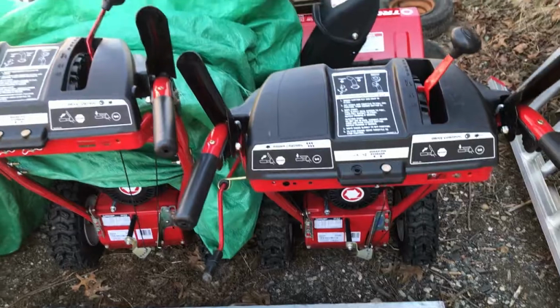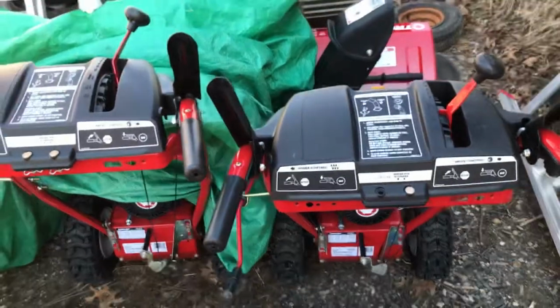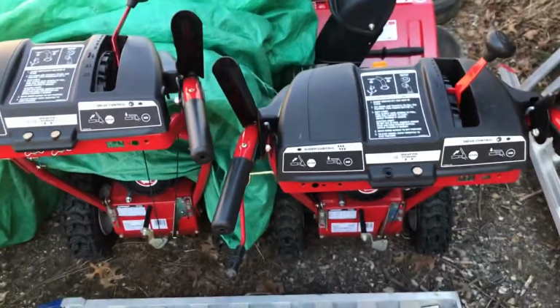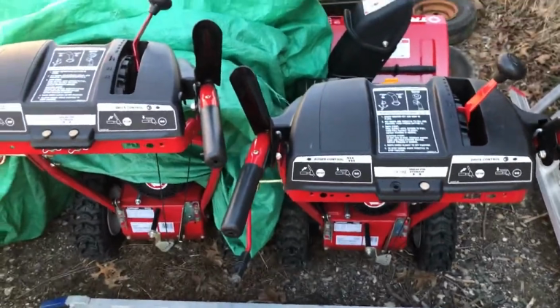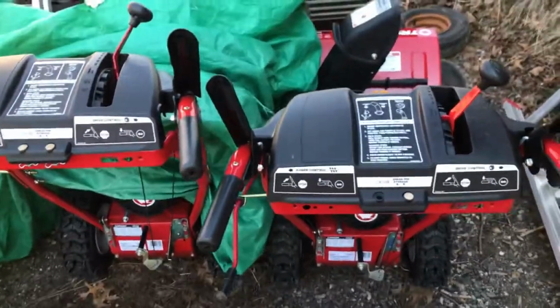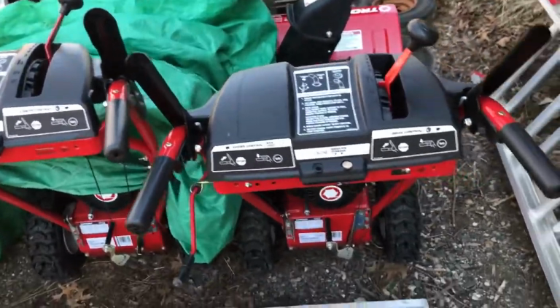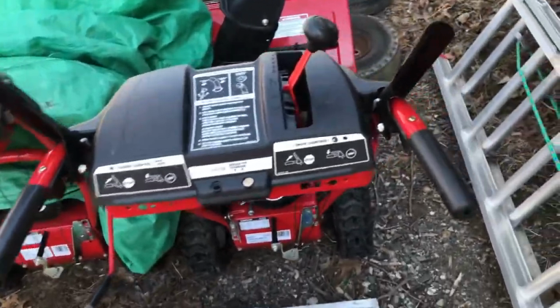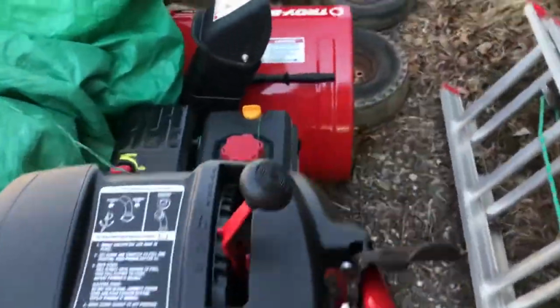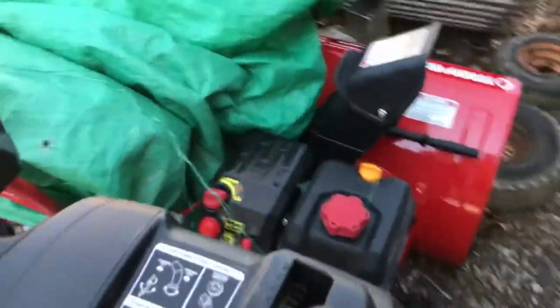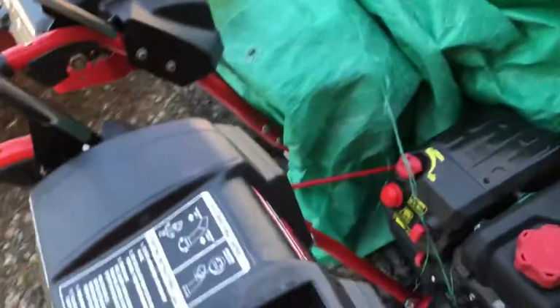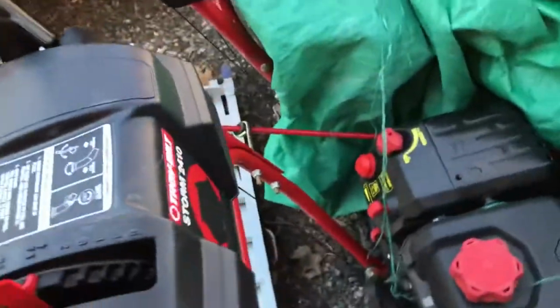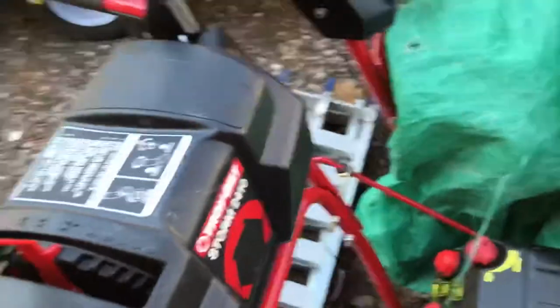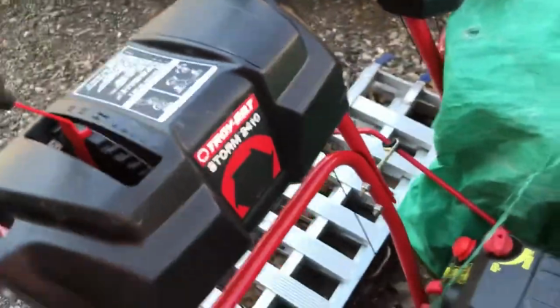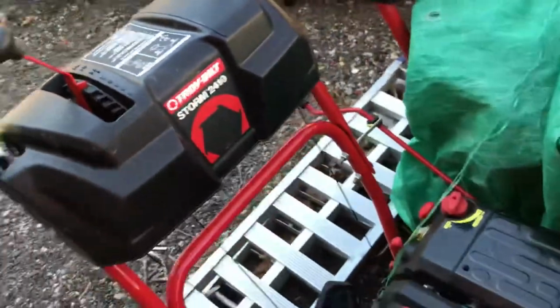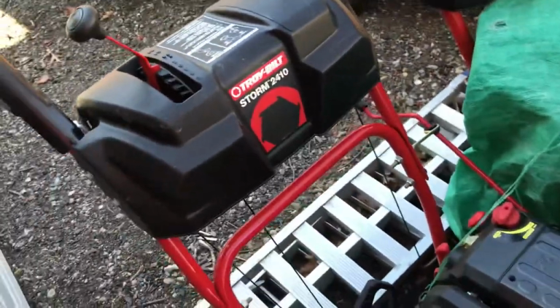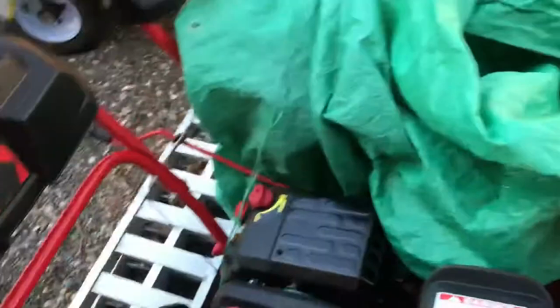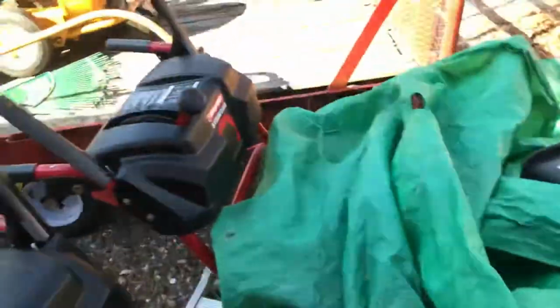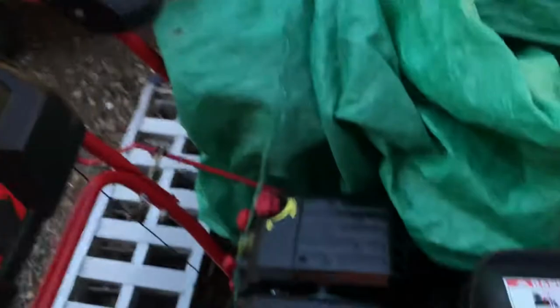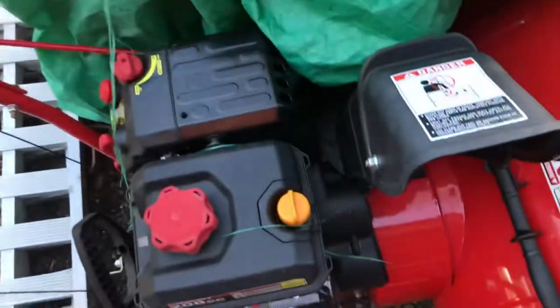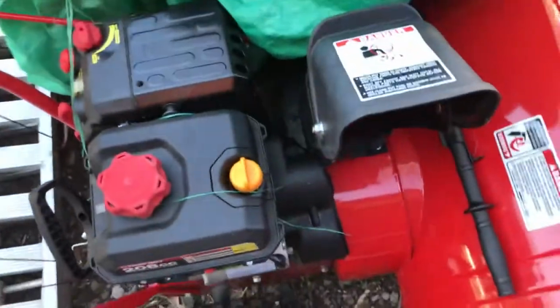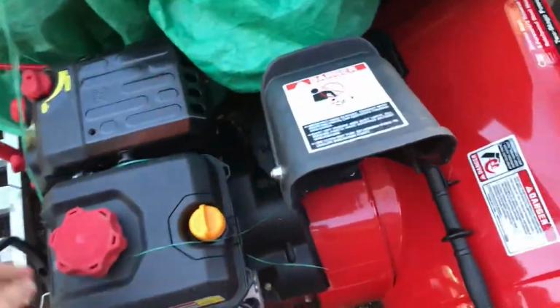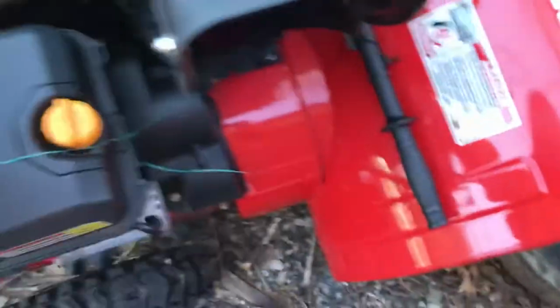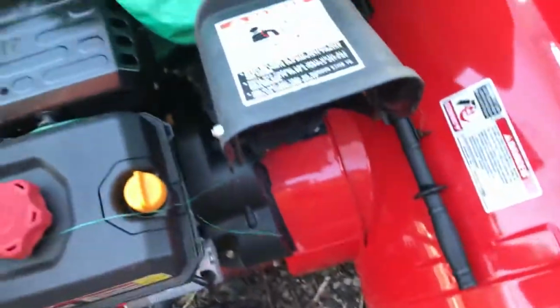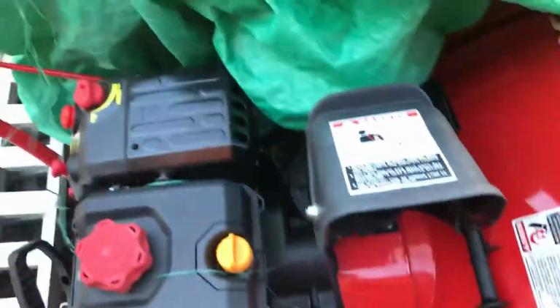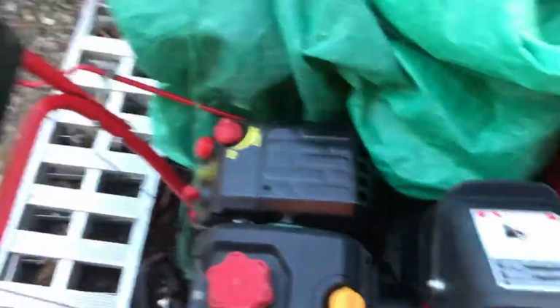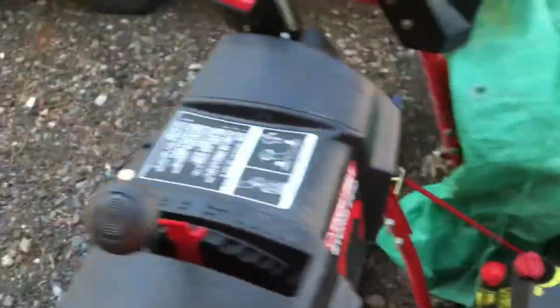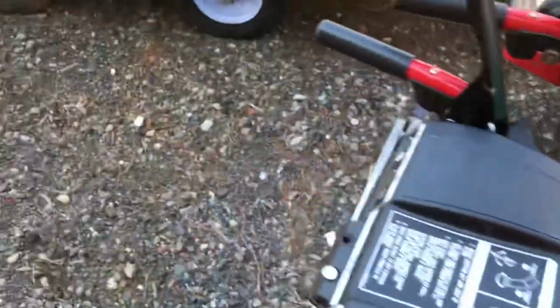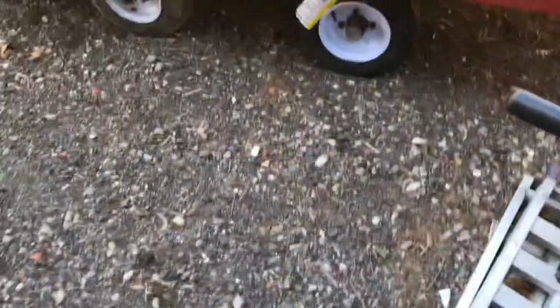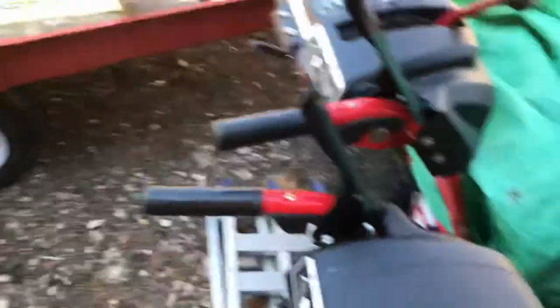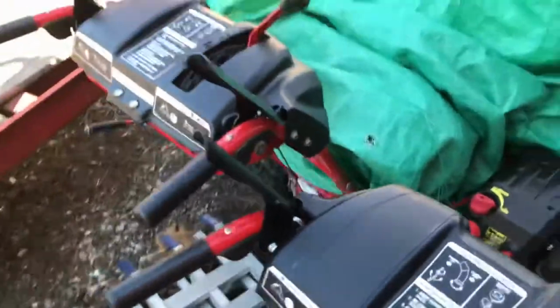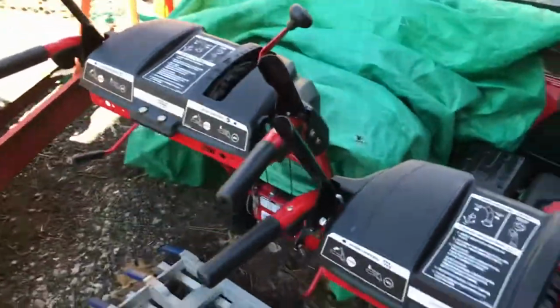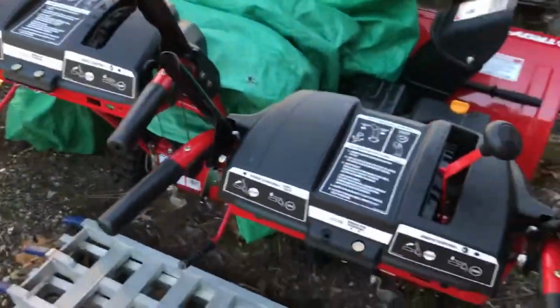This is my review of the Troy-Built Storm 2410s. I have two of them, bought brand new this year. I have 28 residential accounts and do snow blowing.